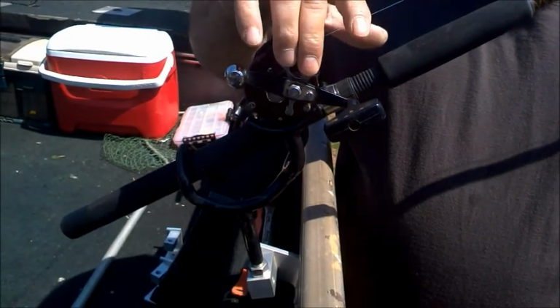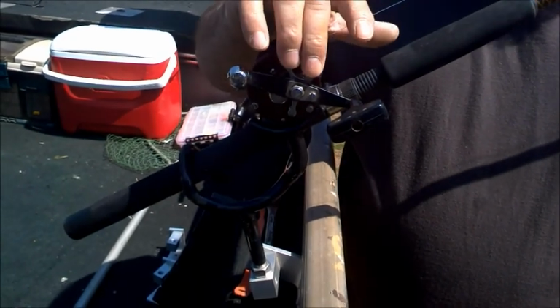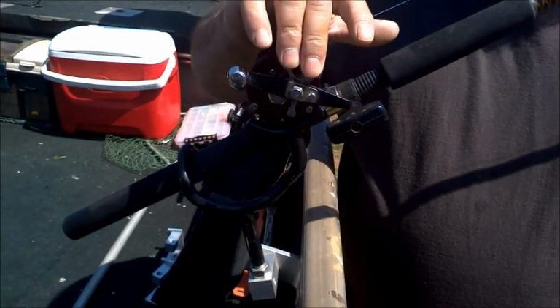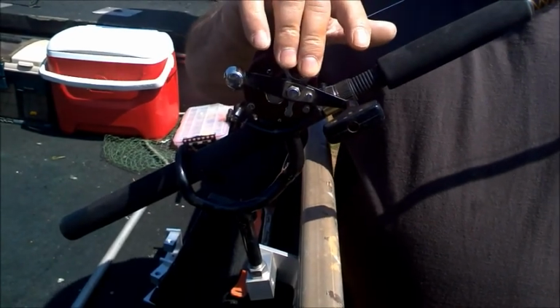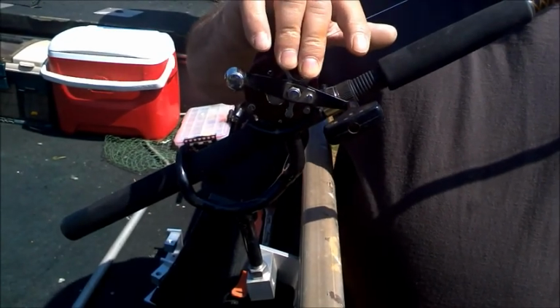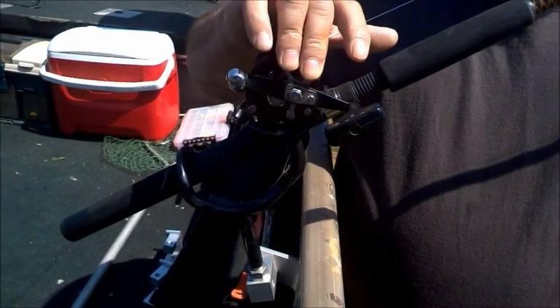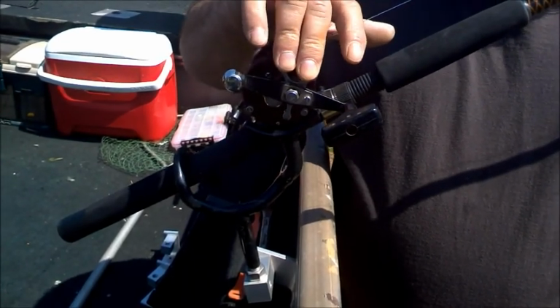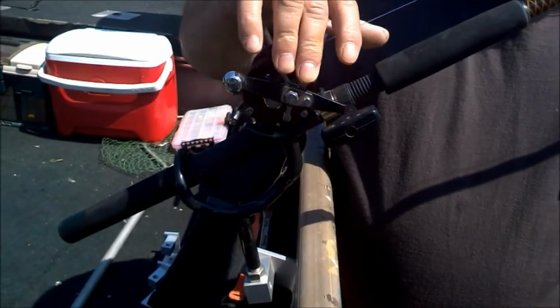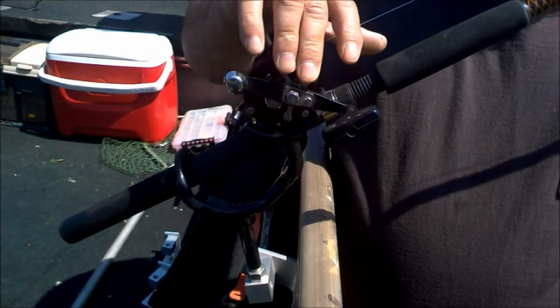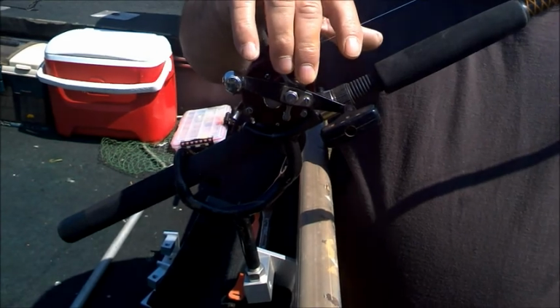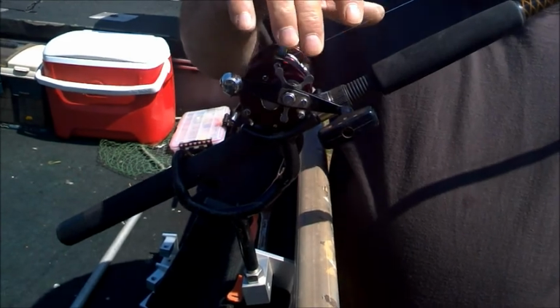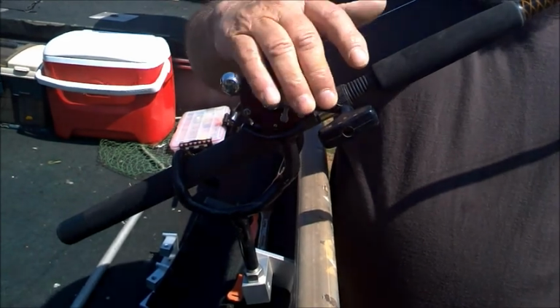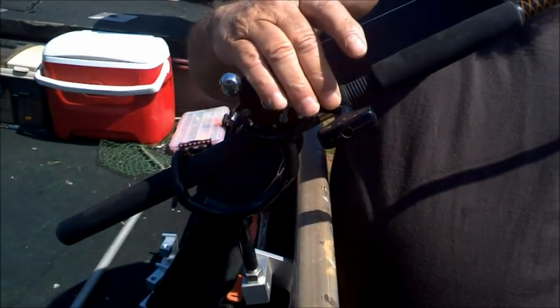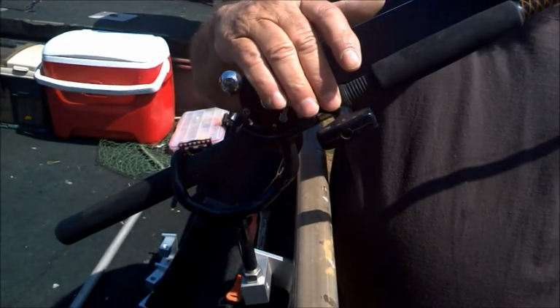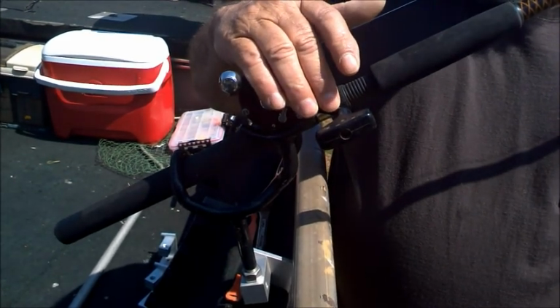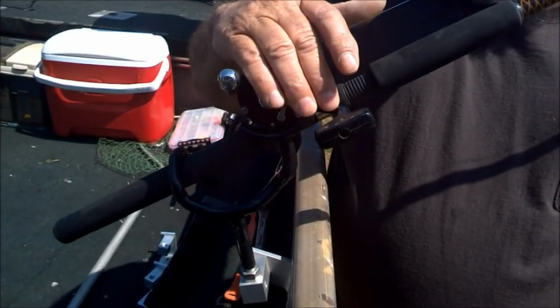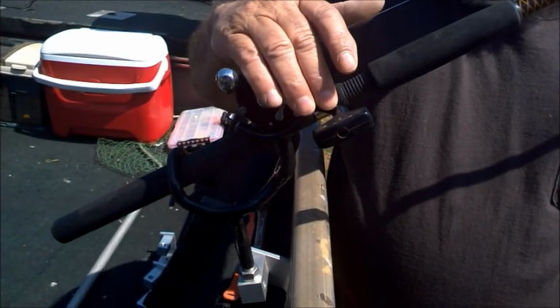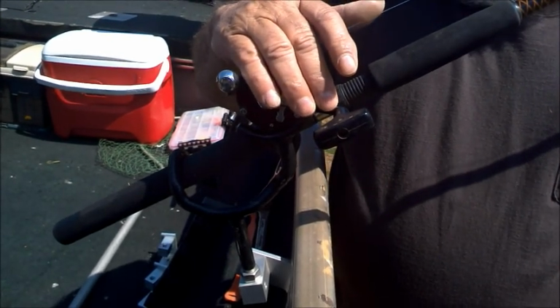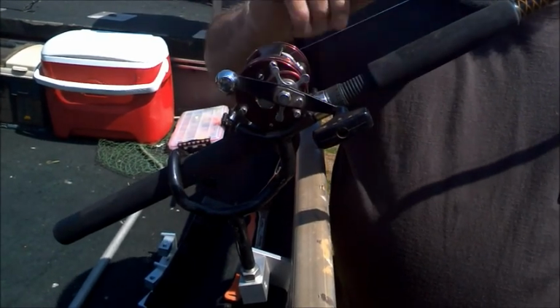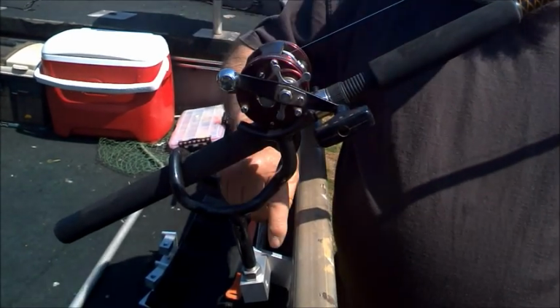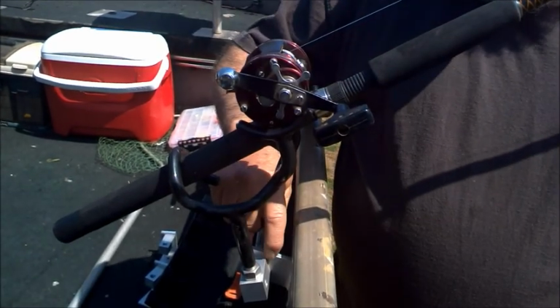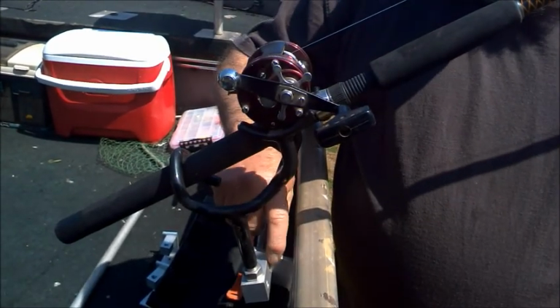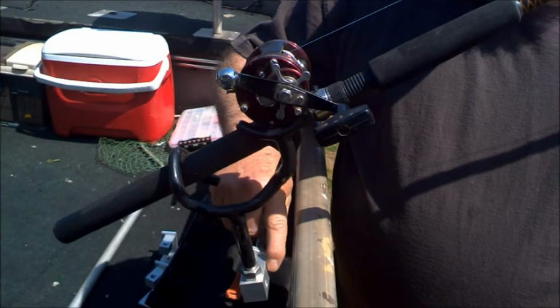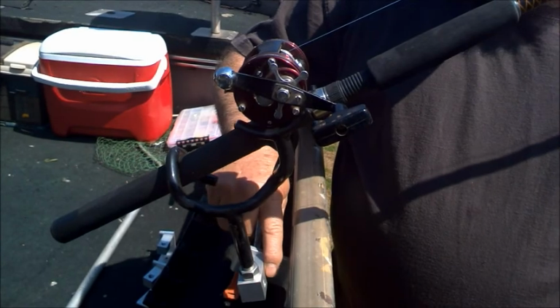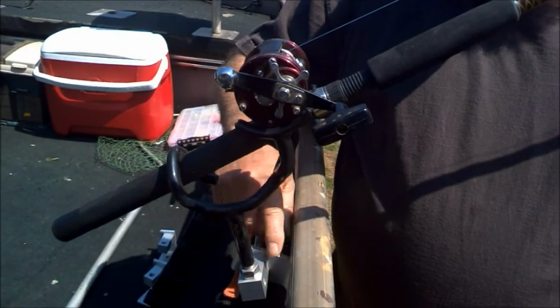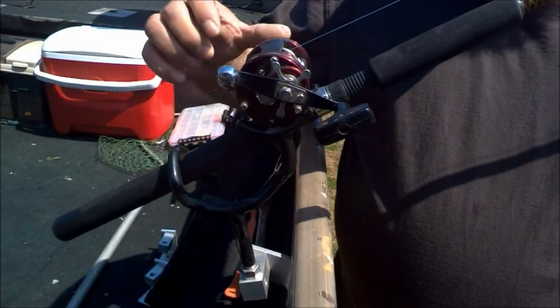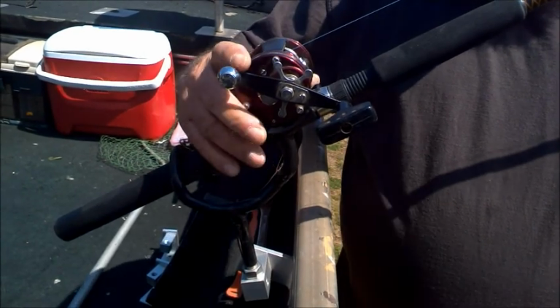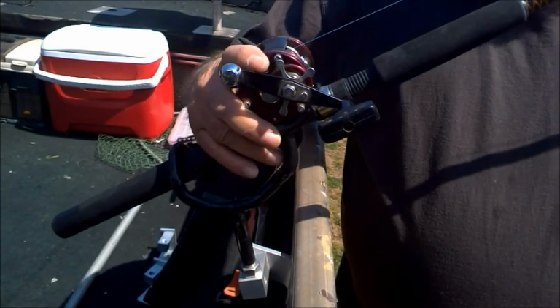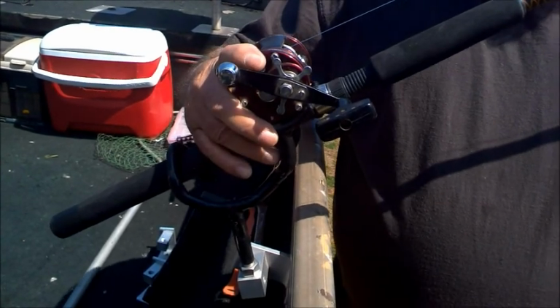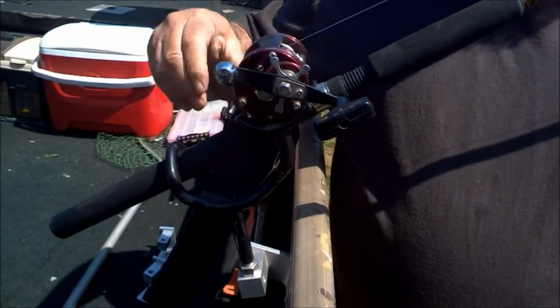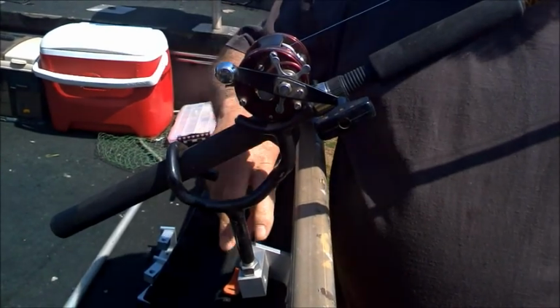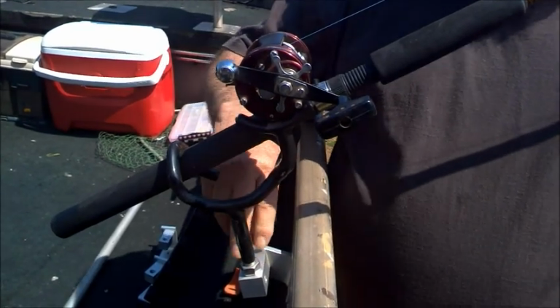Tighten it down much more and you'll break this rod. I don't want to do that, but you can see the drag pulling off of it and it's not slipping in the holder. It might give a little, but it's not going to slip.